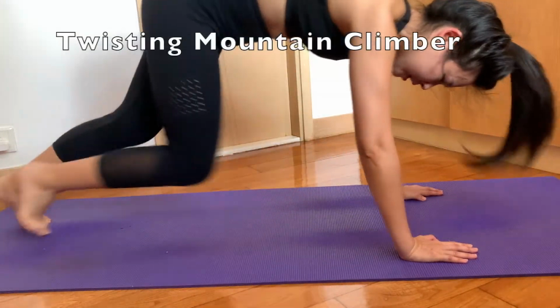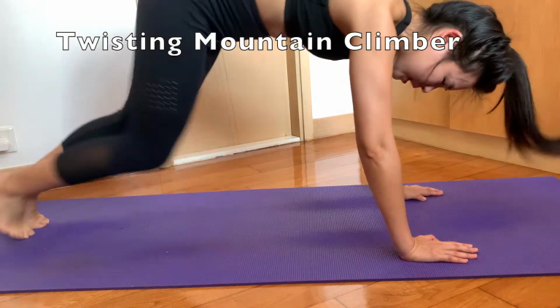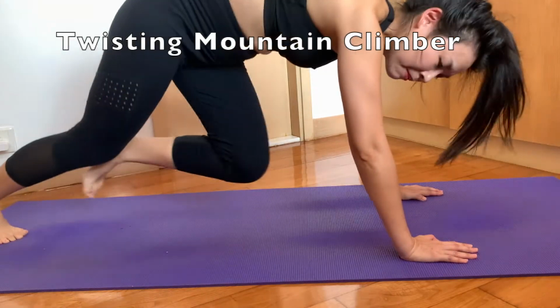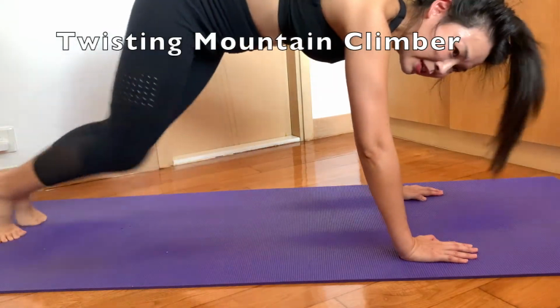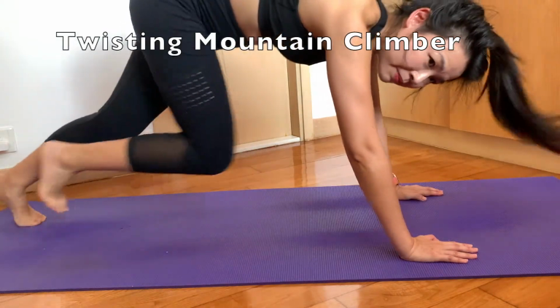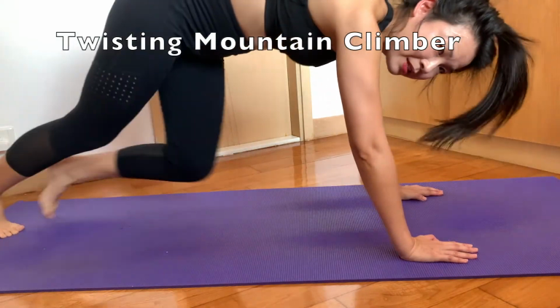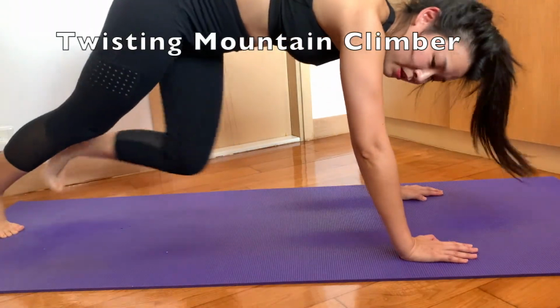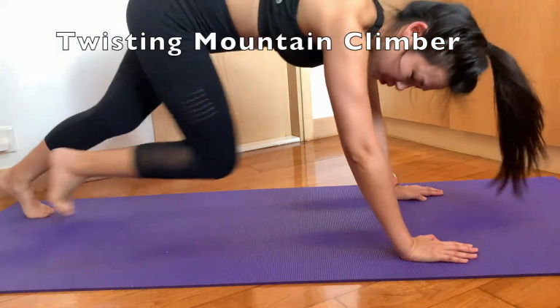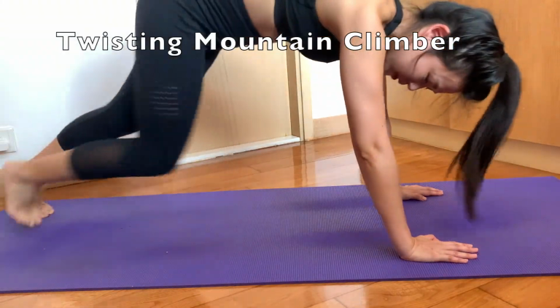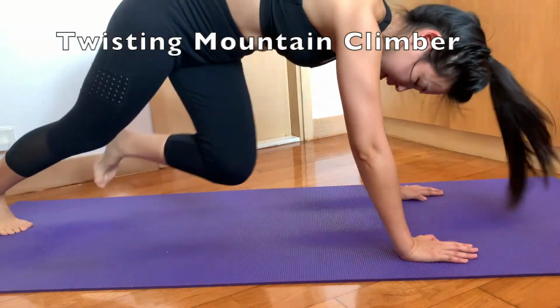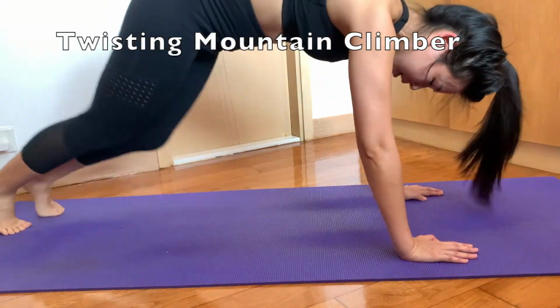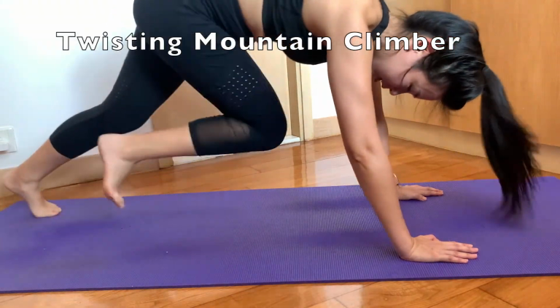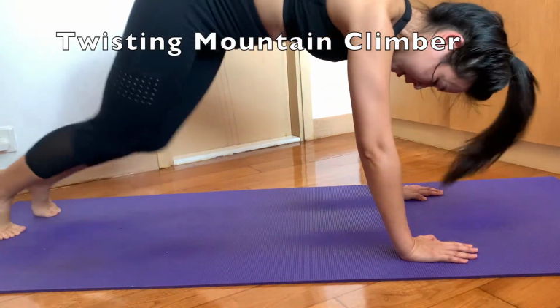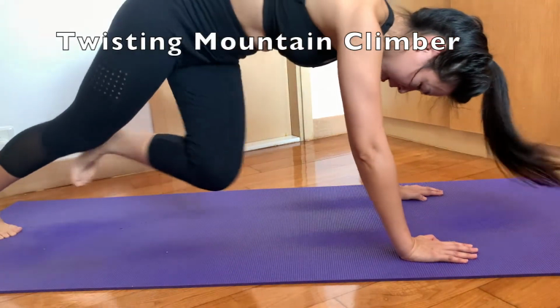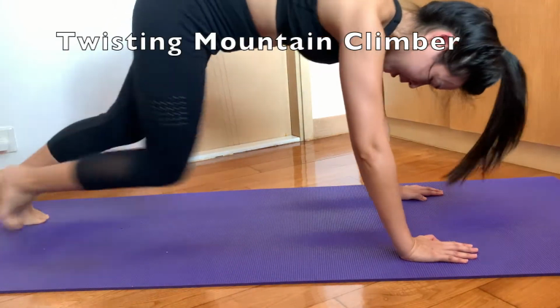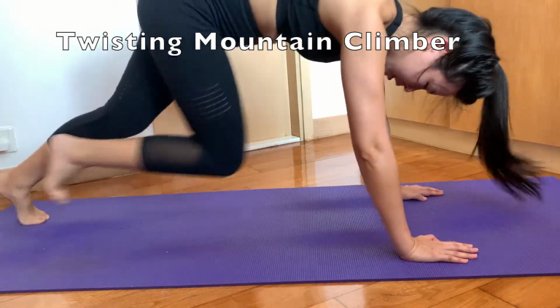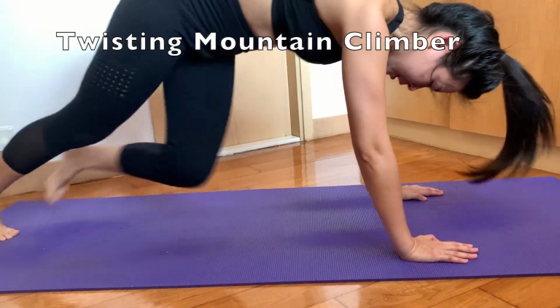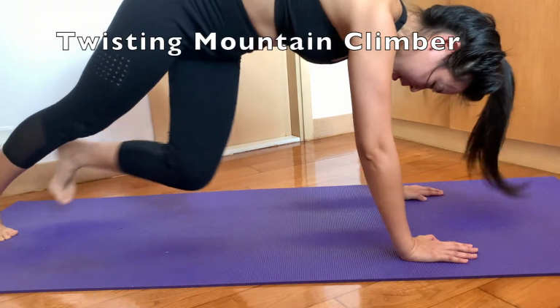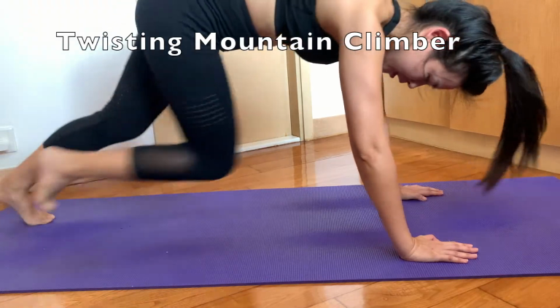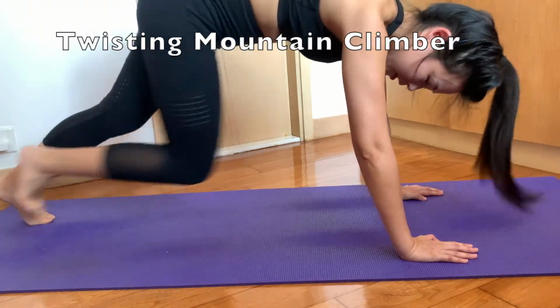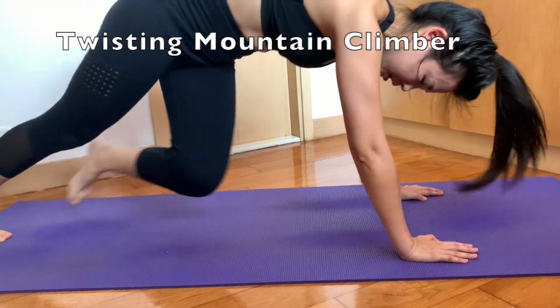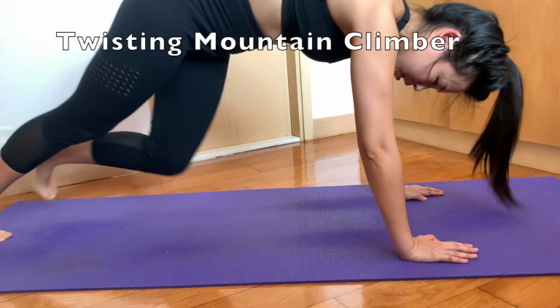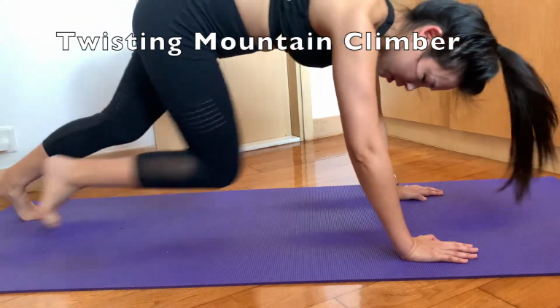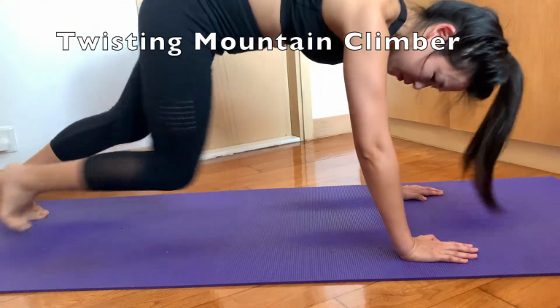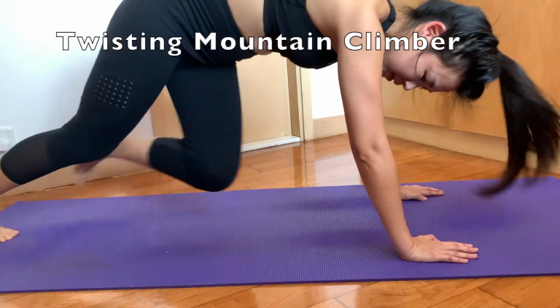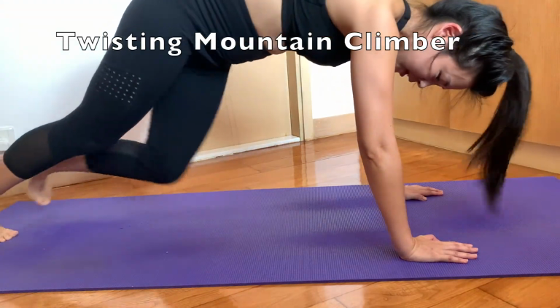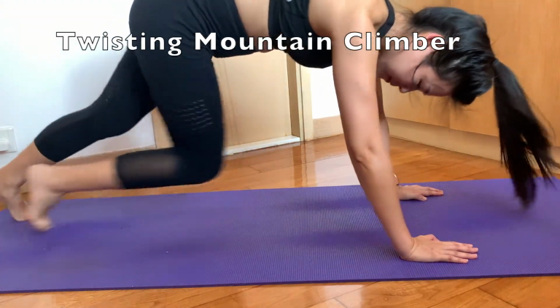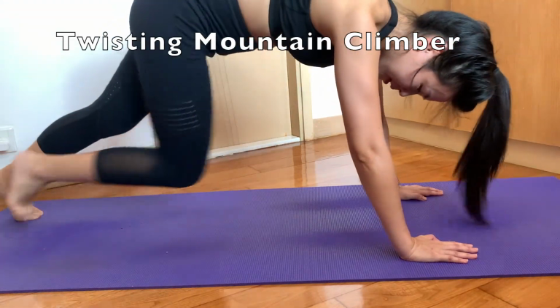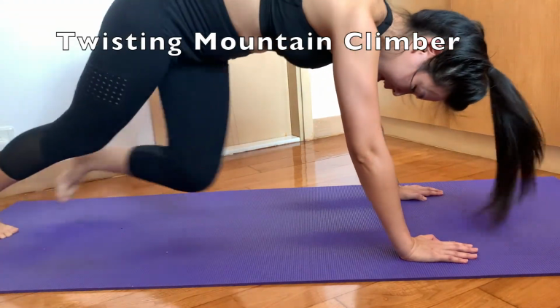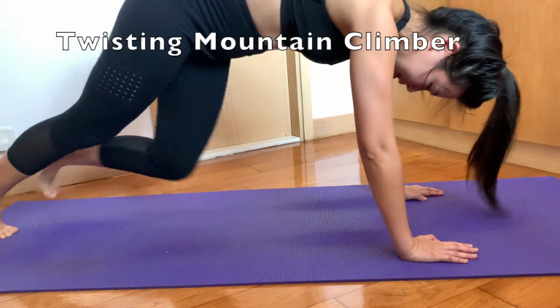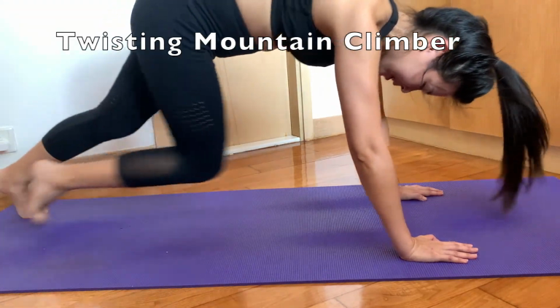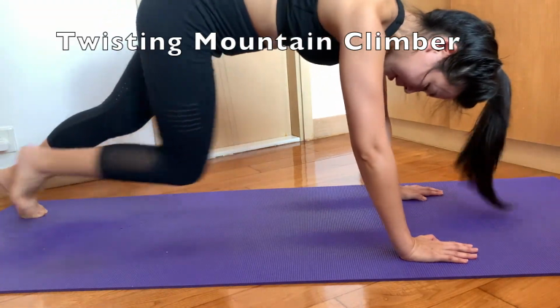After the plank jump, I normally like to do the twisting mountain climber, which is a variation to the normal mountain climber, and it is just so great.